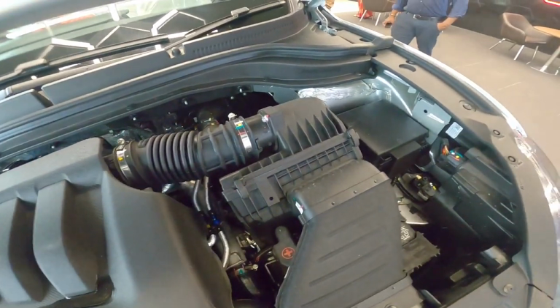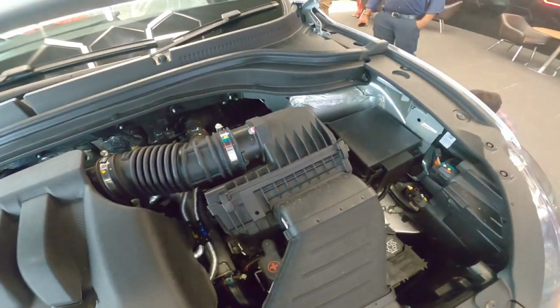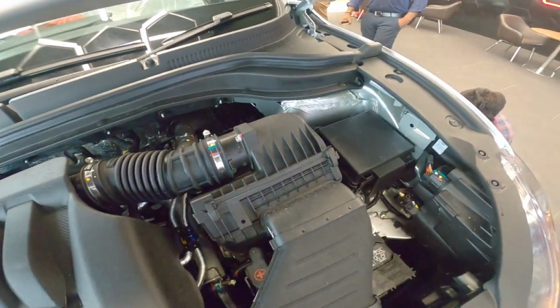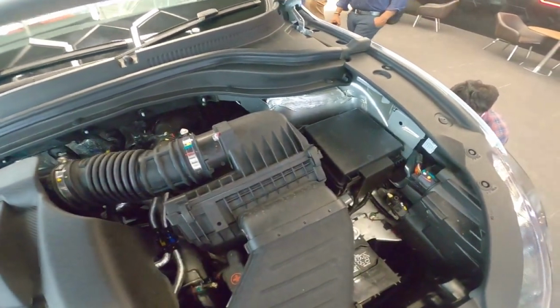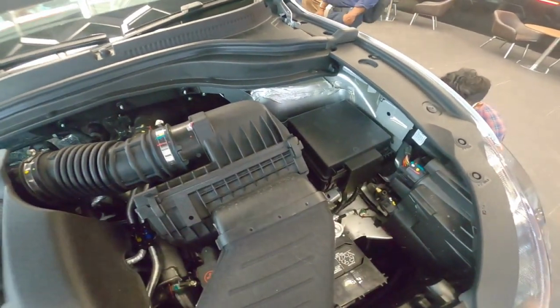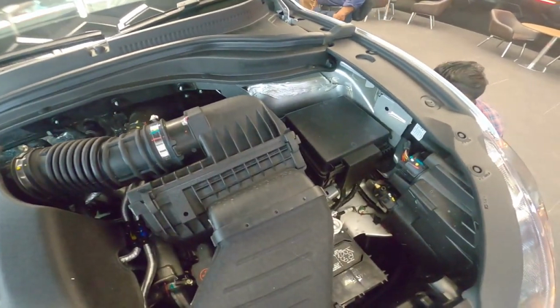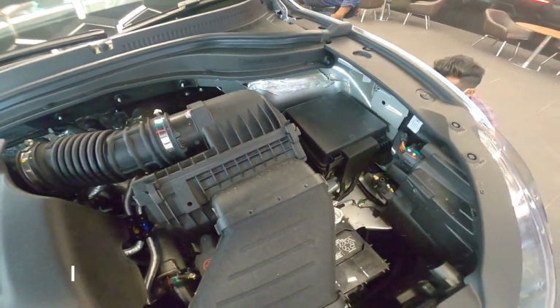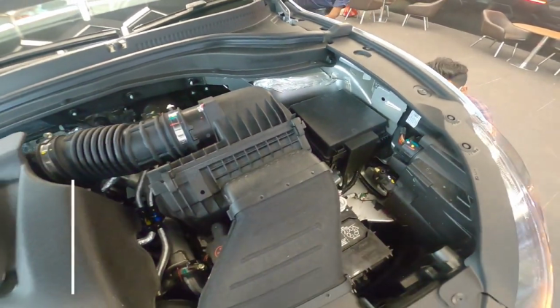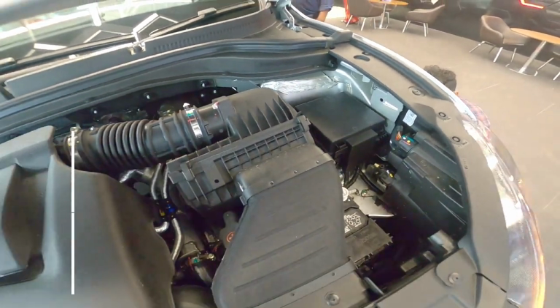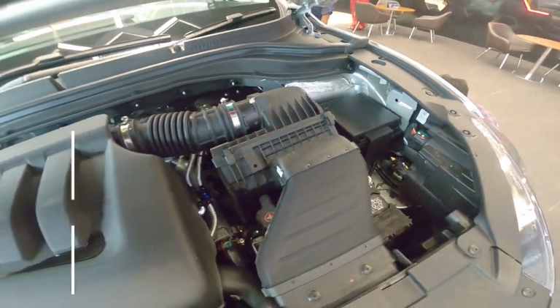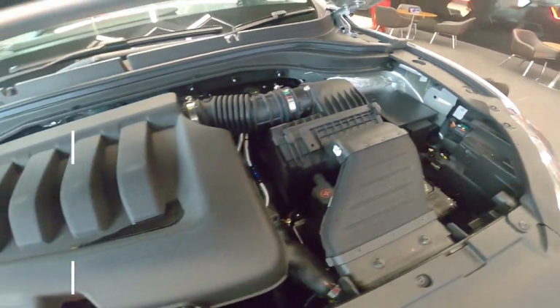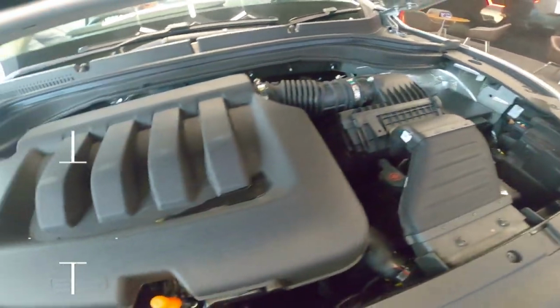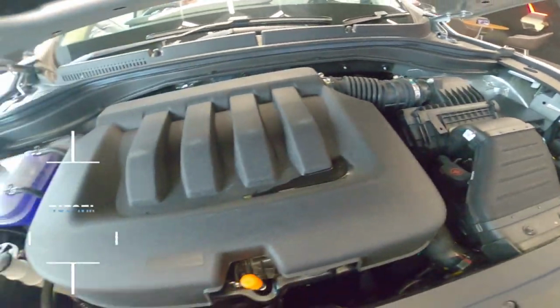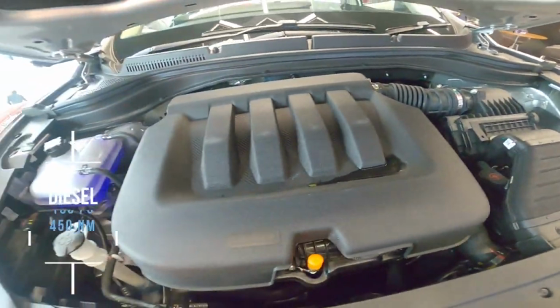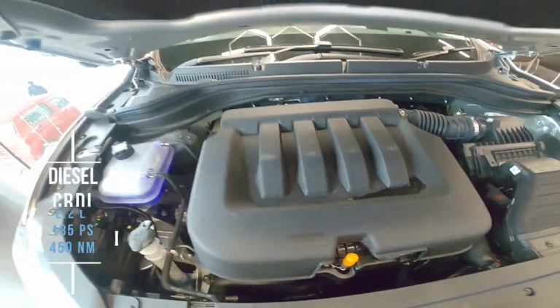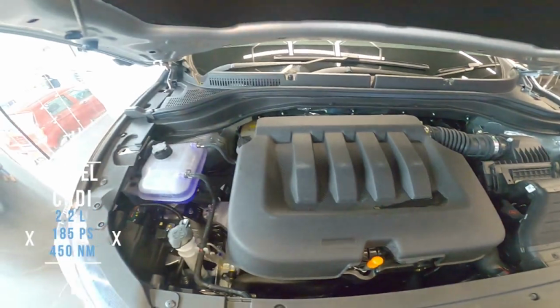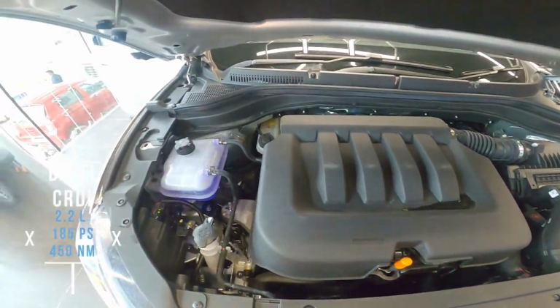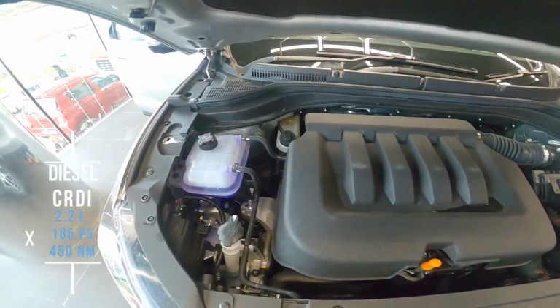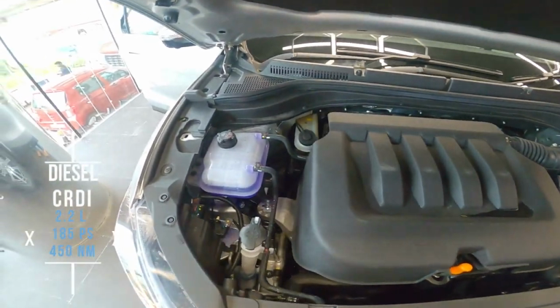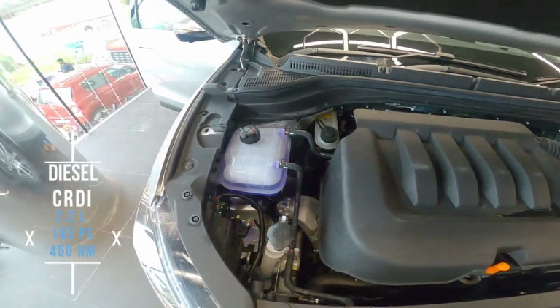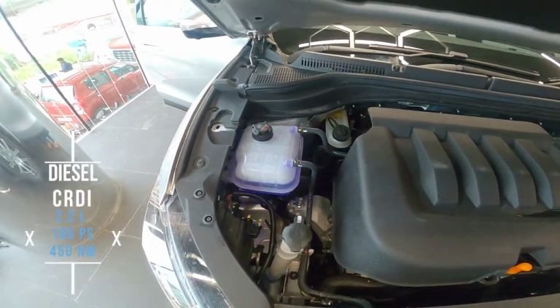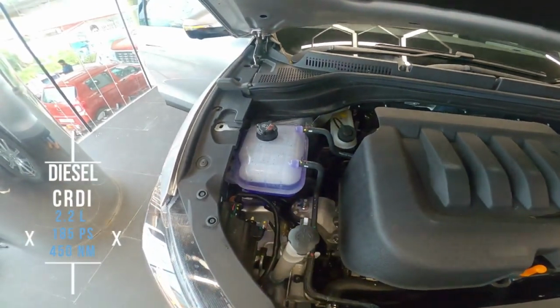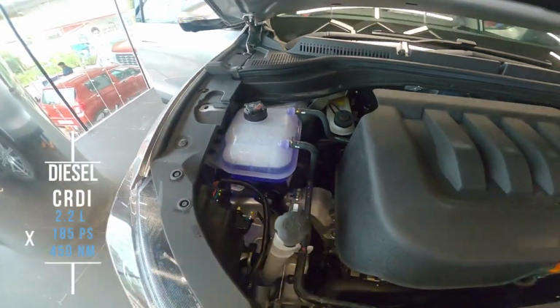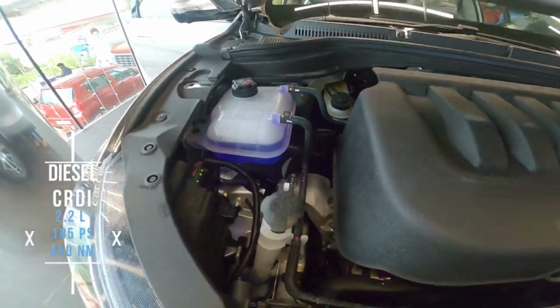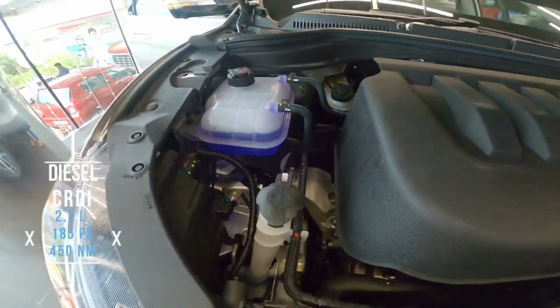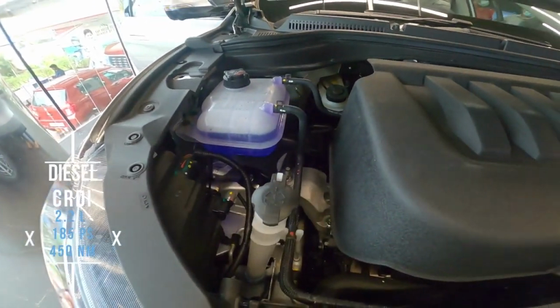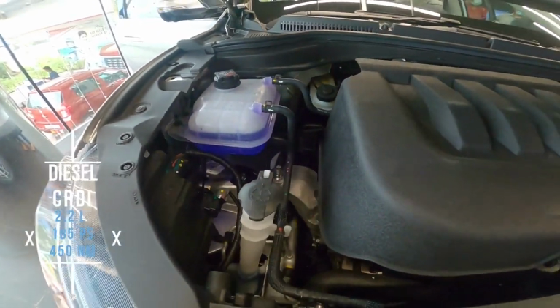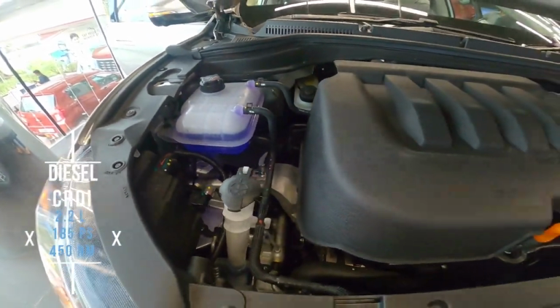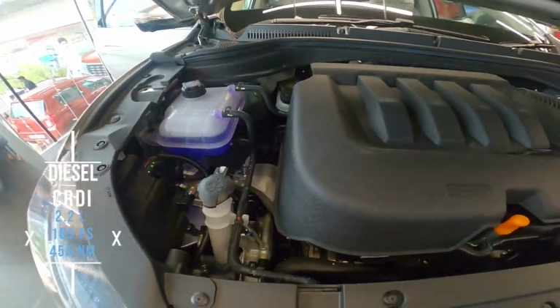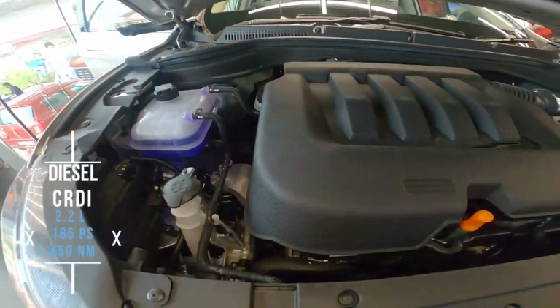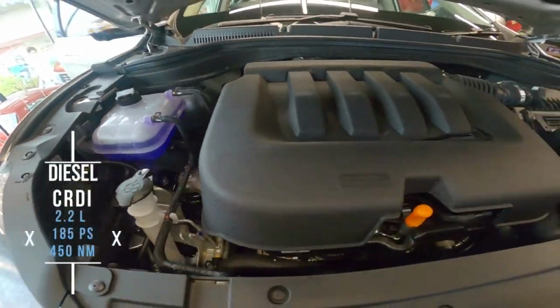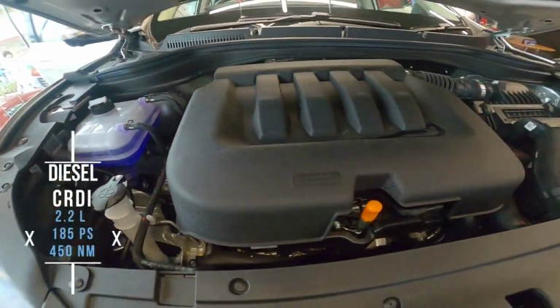The diesel engine is CRDI, with a 2.2-litre displacement, producing 255 PS and 455 Nm of torque.